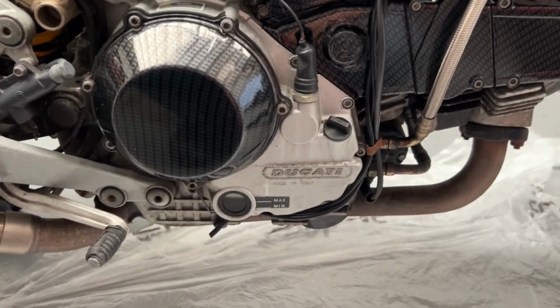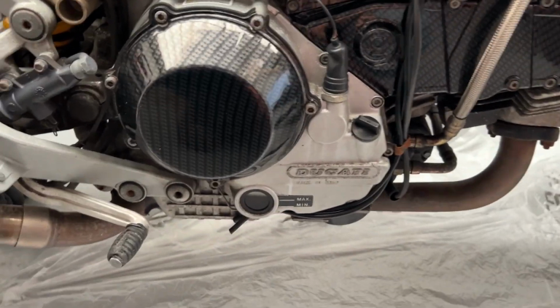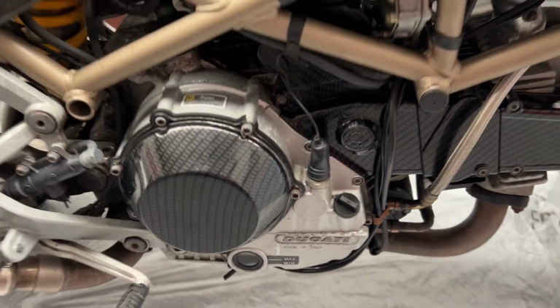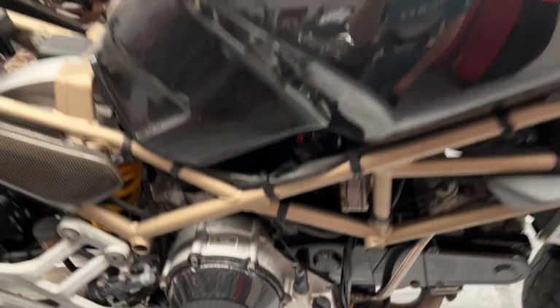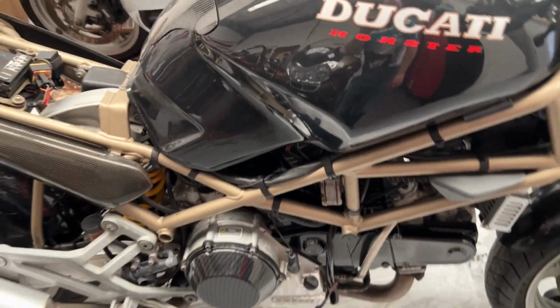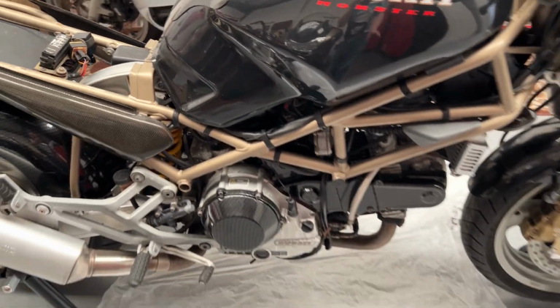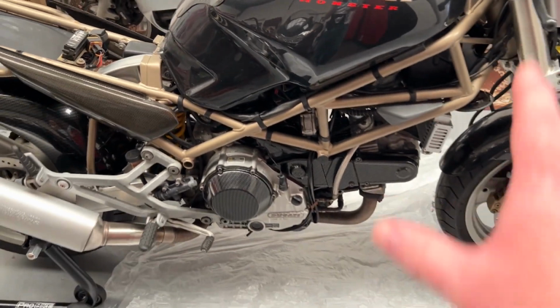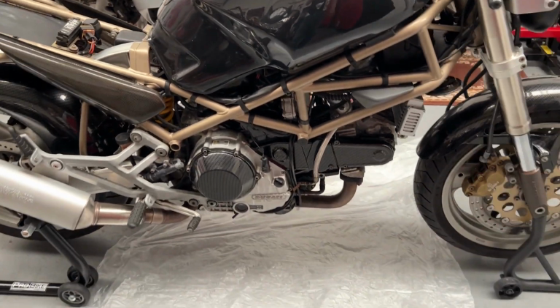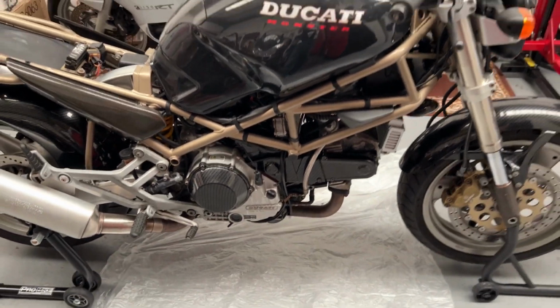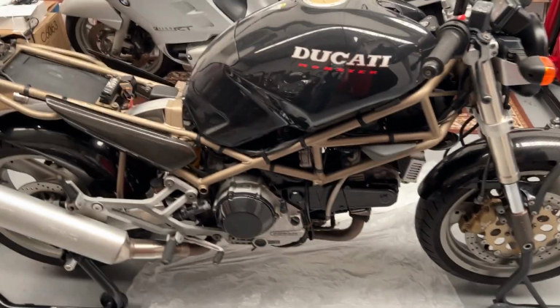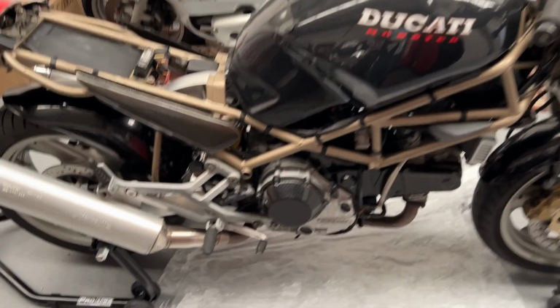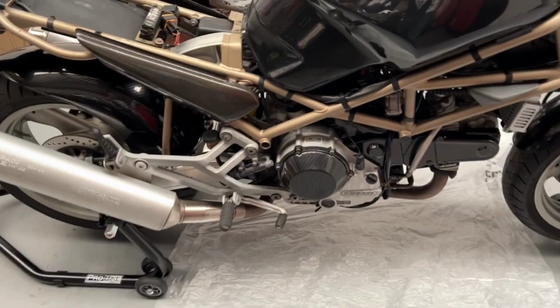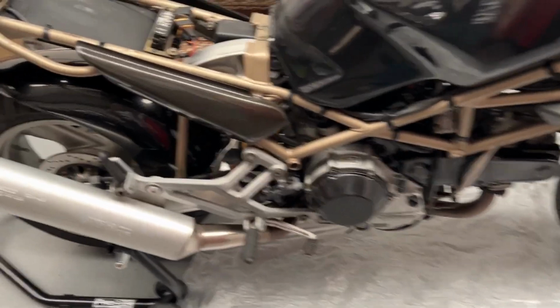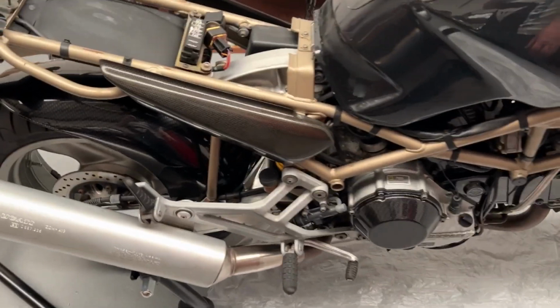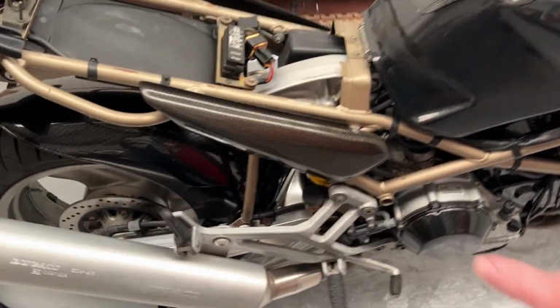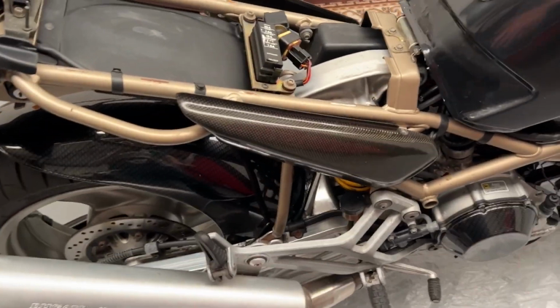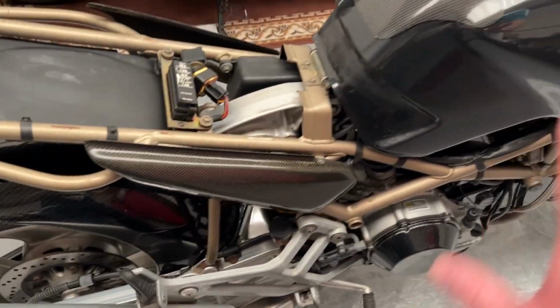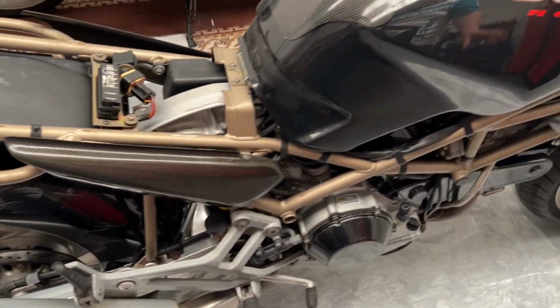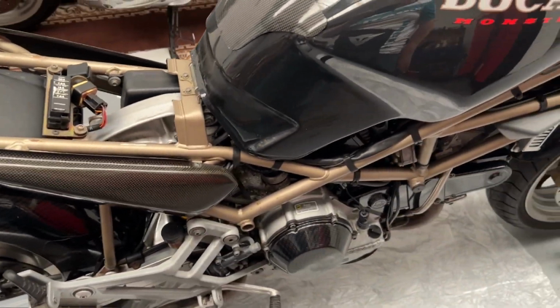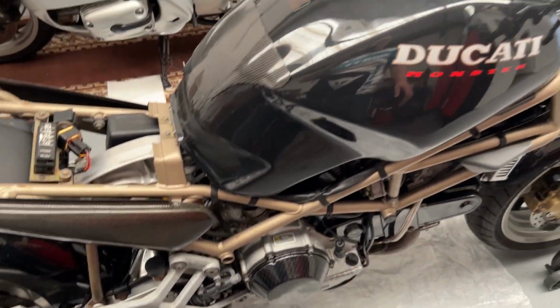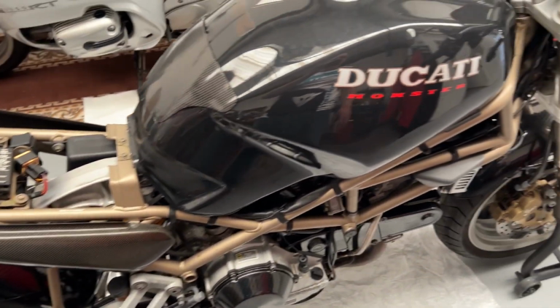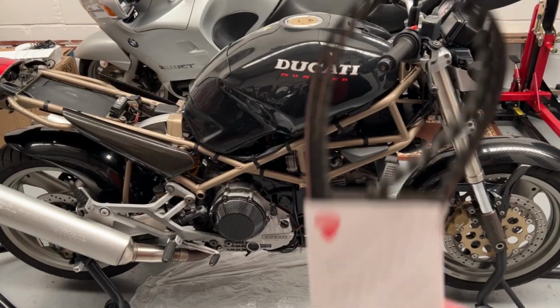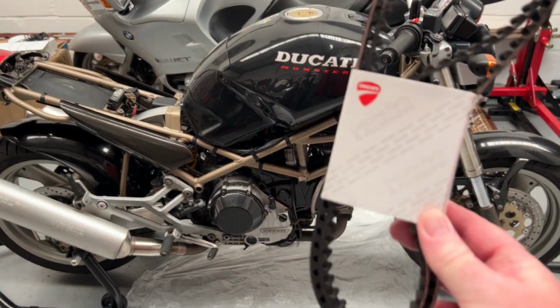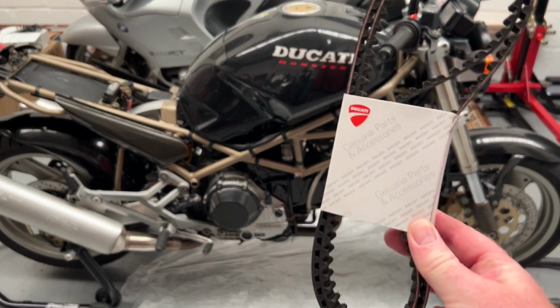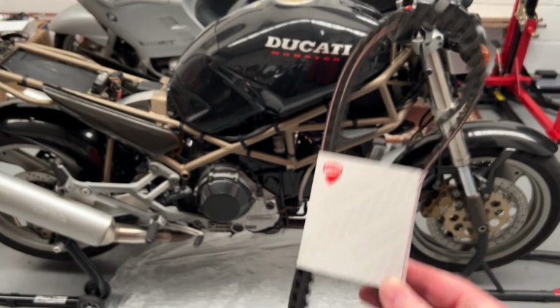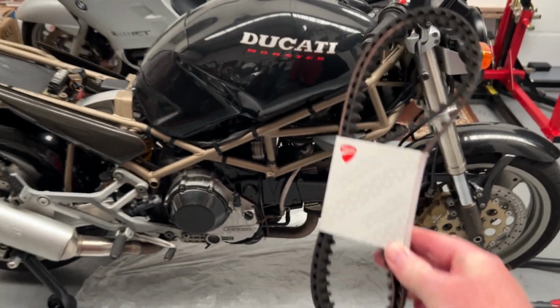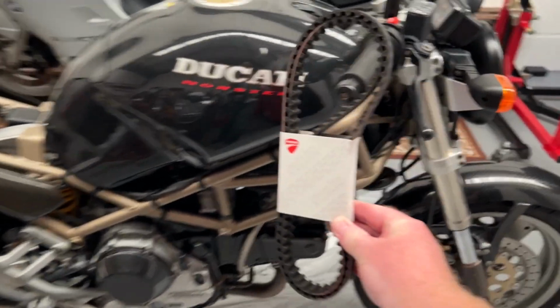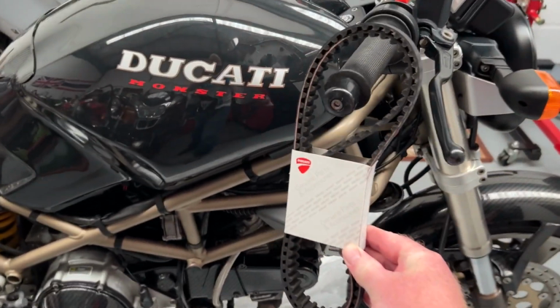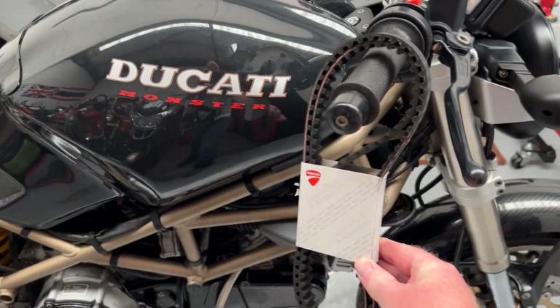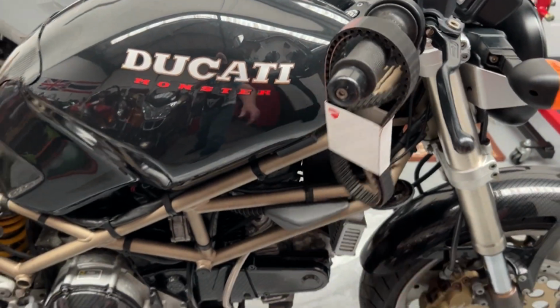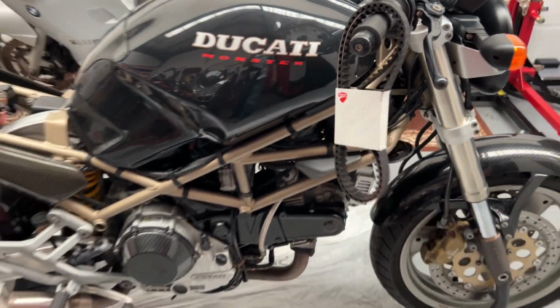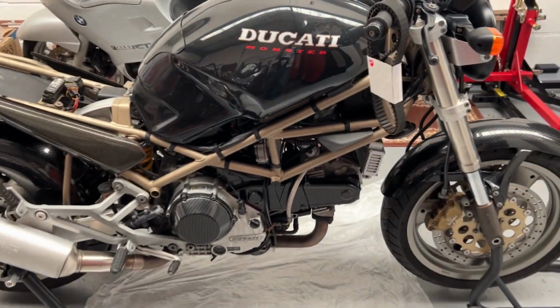In my last video I called this a Monster Black — it's not. It's an S model. Standard model but classed as an S. And I'm going to hang these just there to tease me.